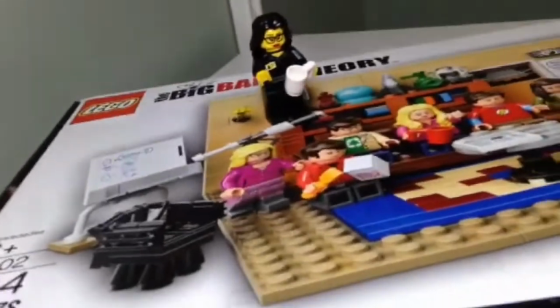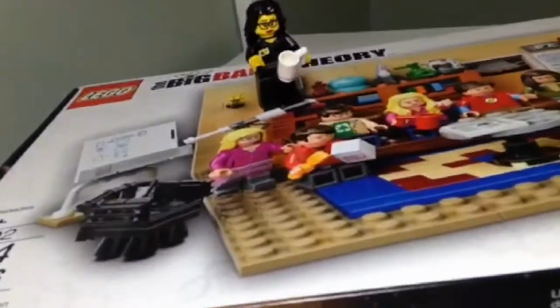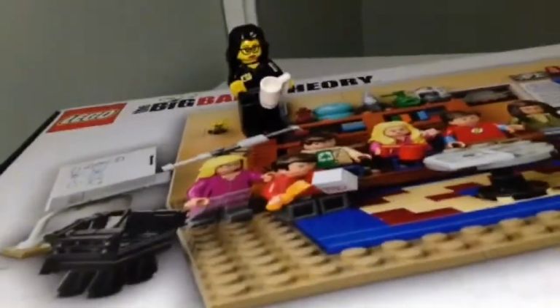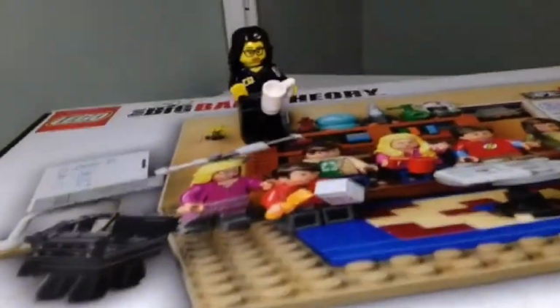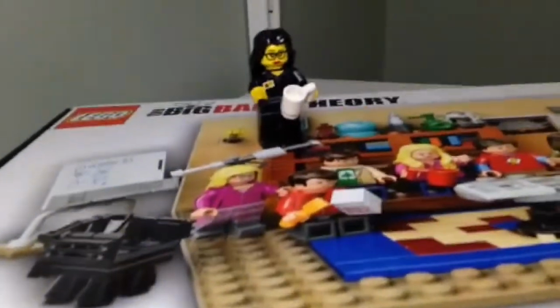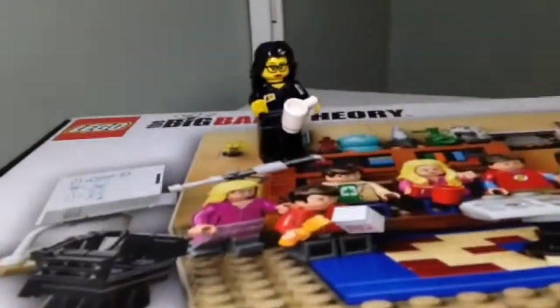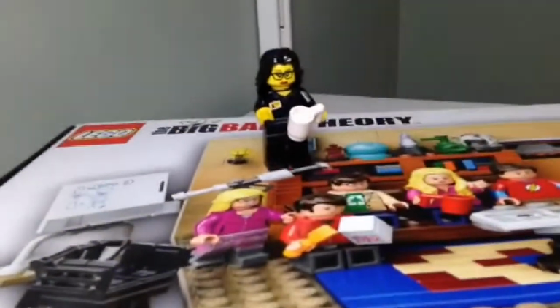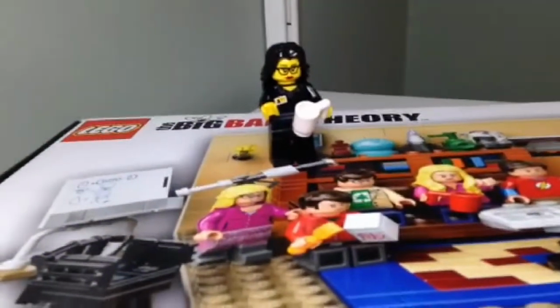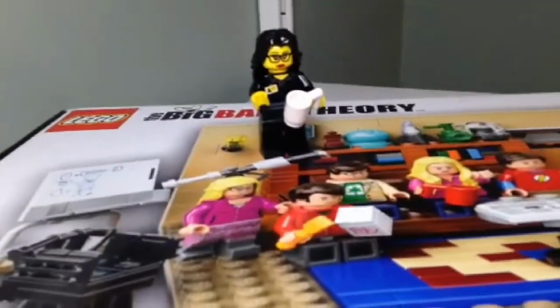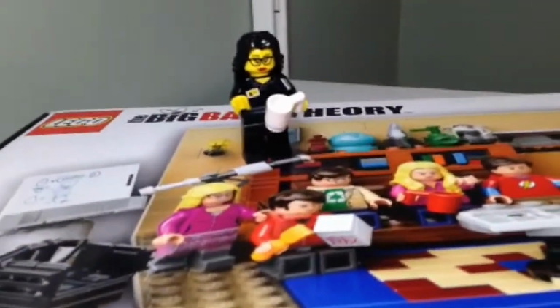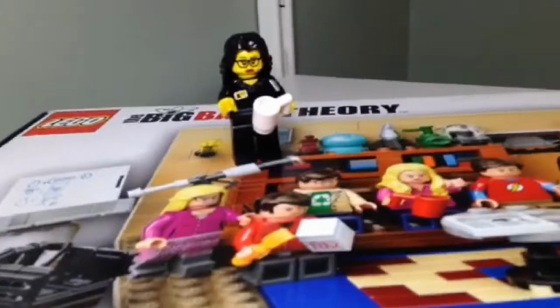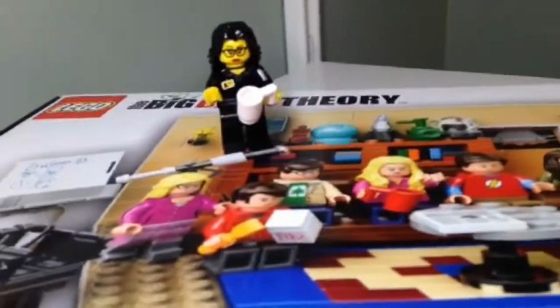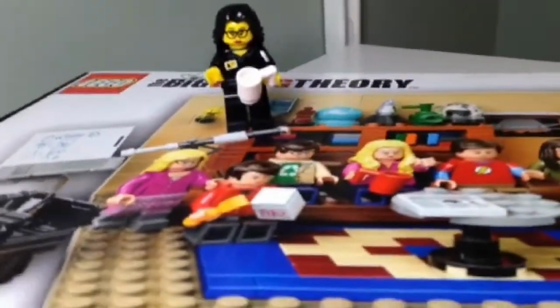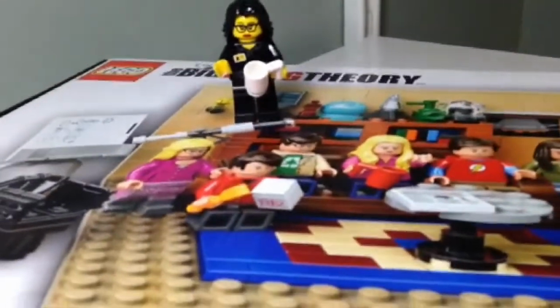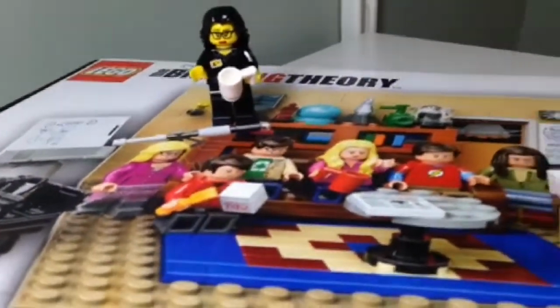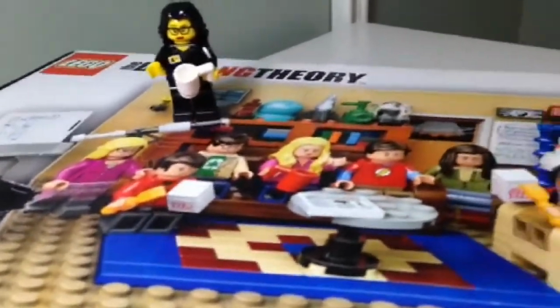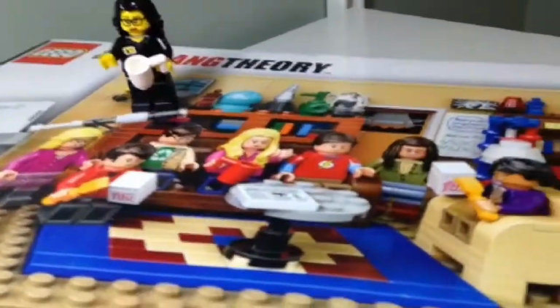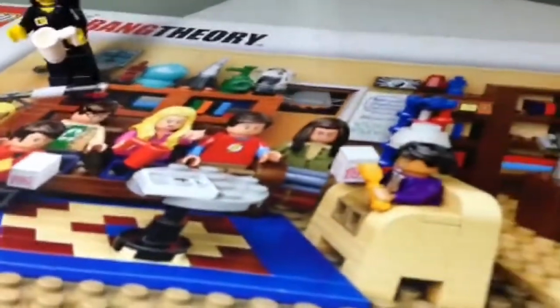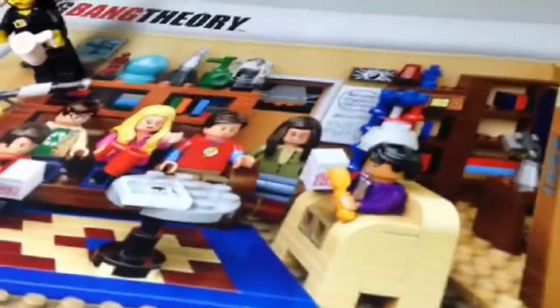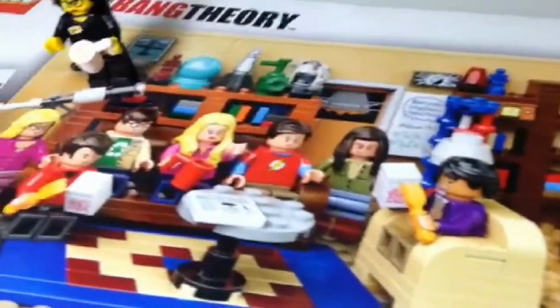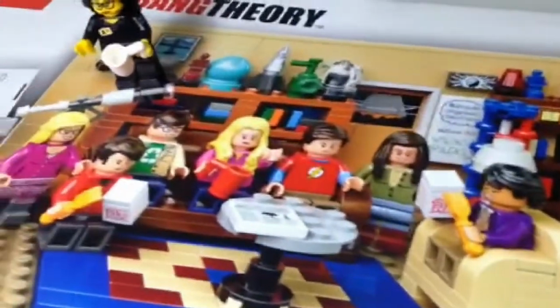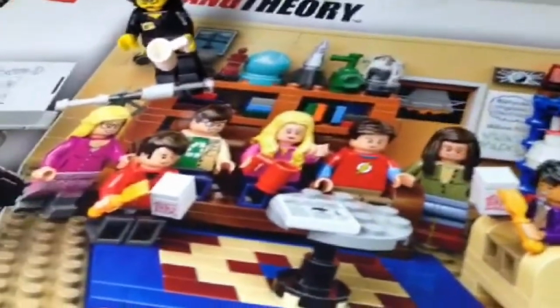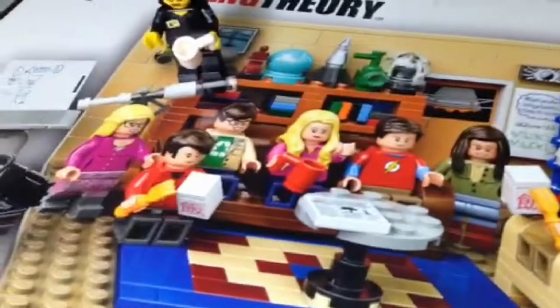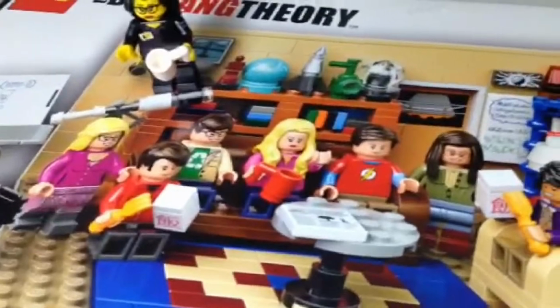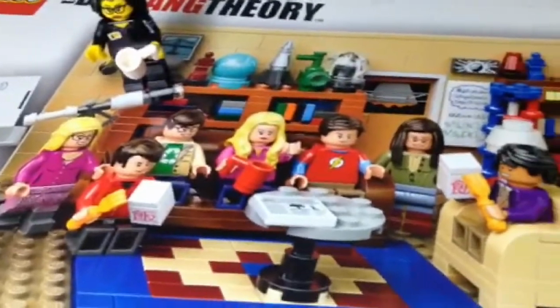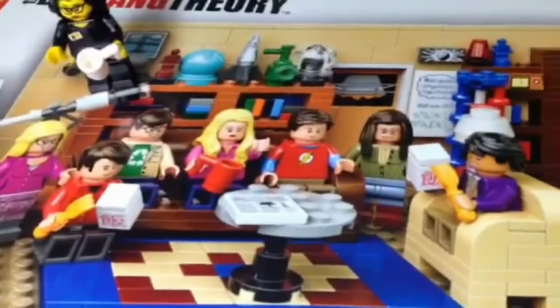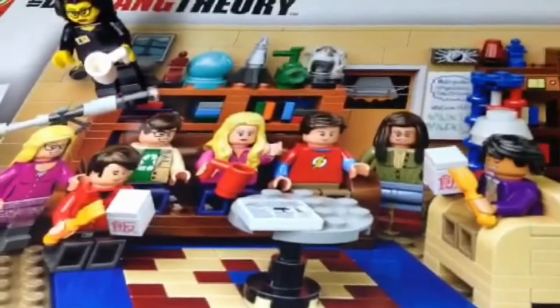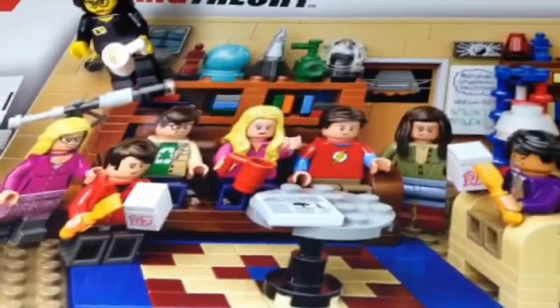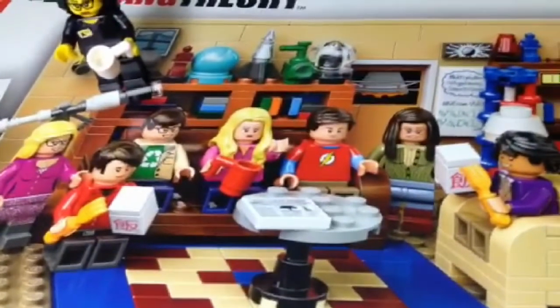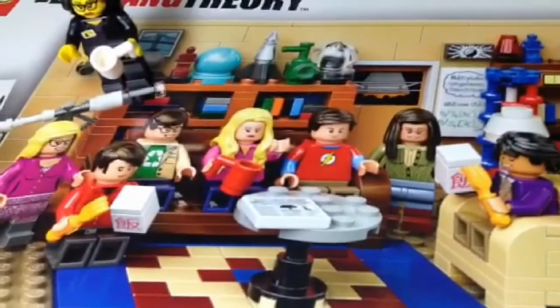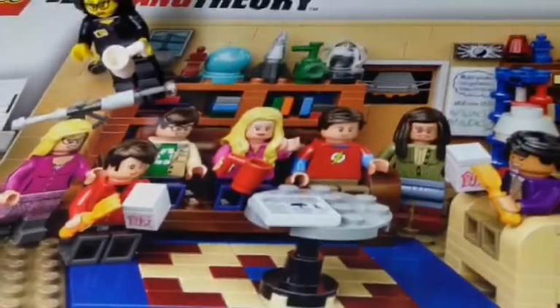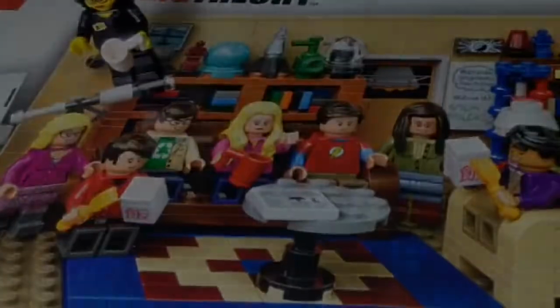Very happy to already have this Big Bang Theory set. It's one of our most anticipated sets of 2015. We are big fans of the show. And again, I love all these minifigures. Welcome to our LEGO place.